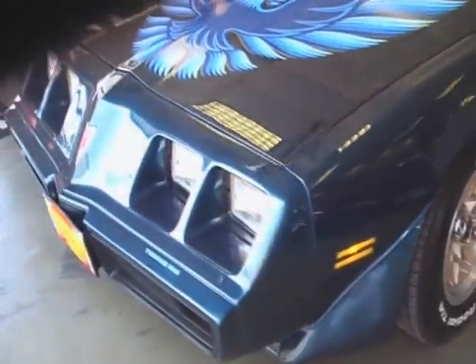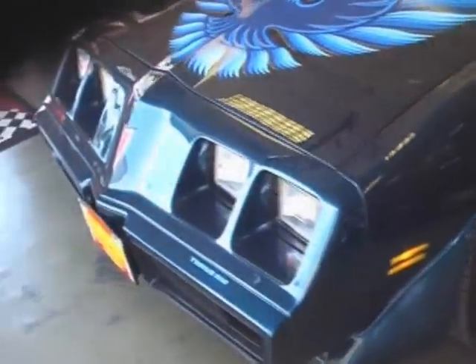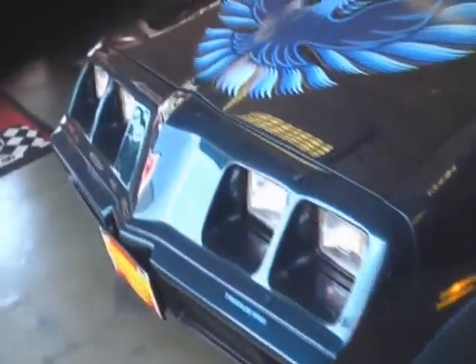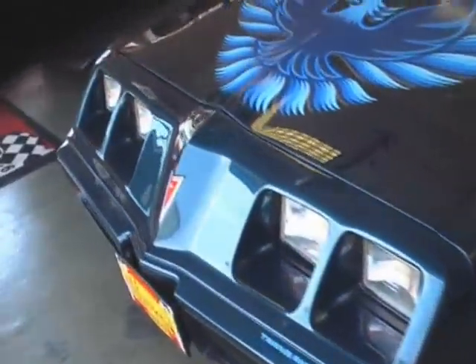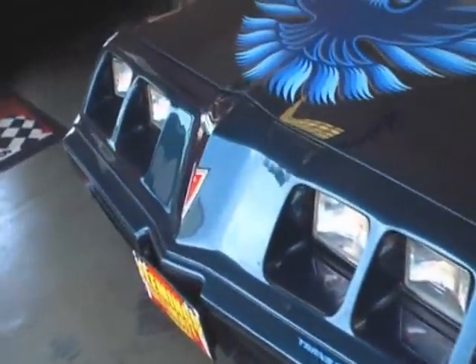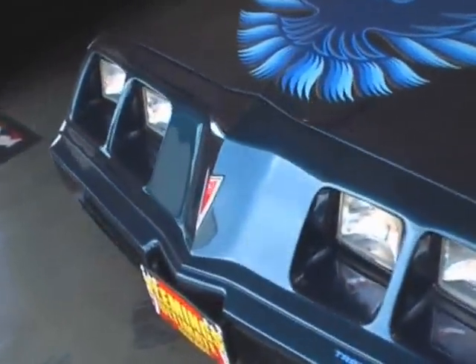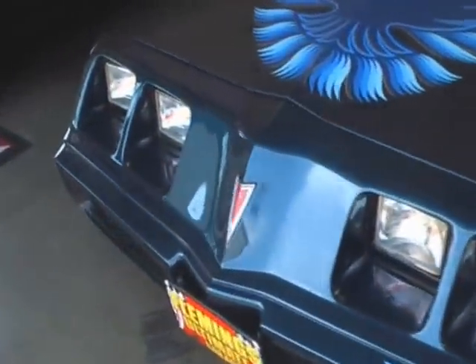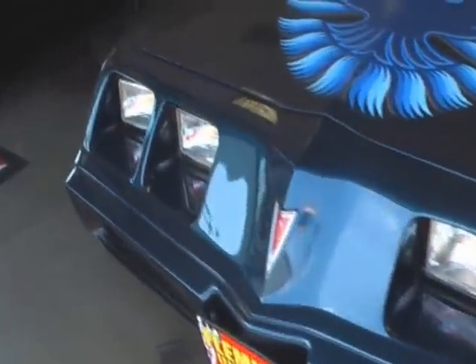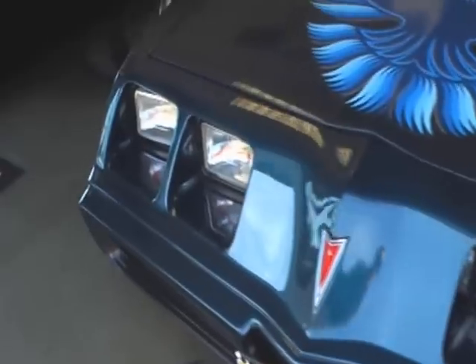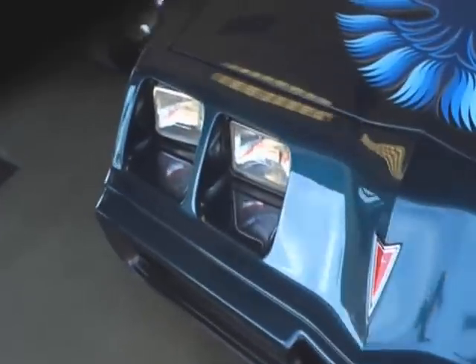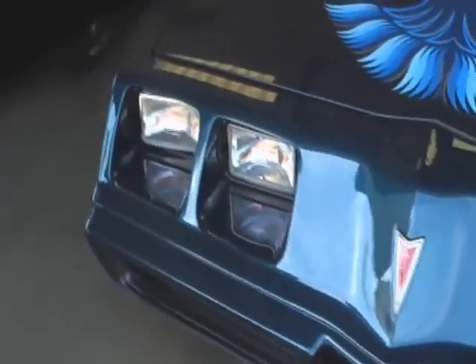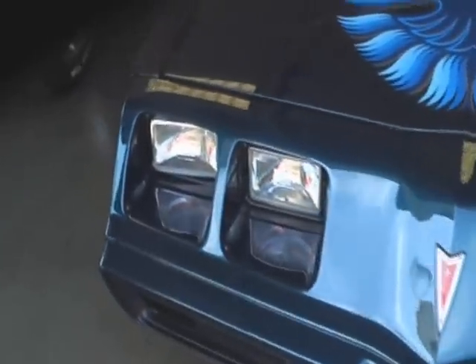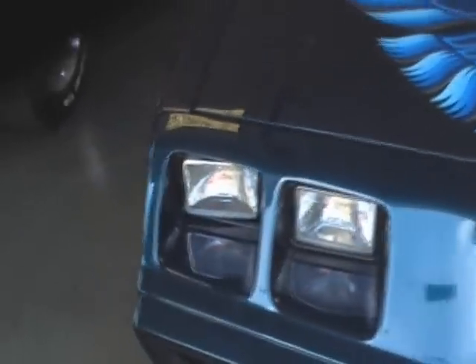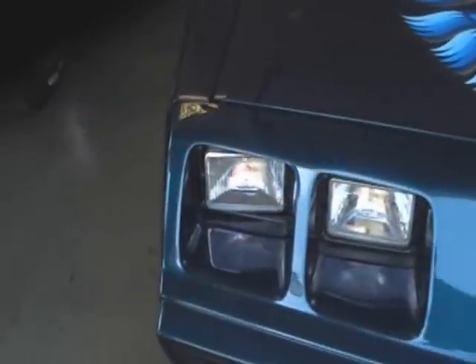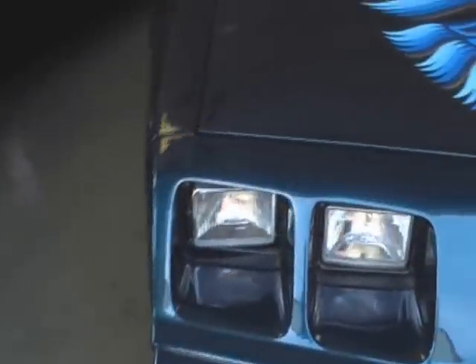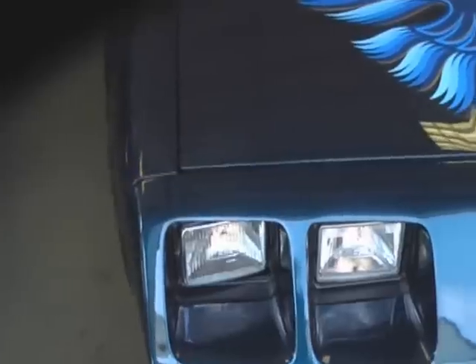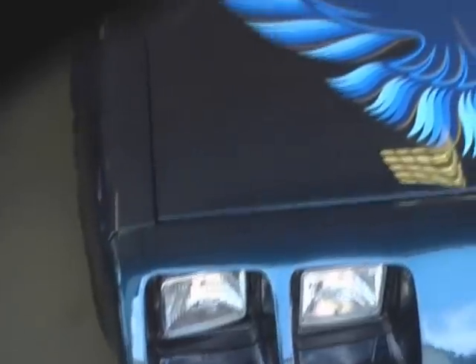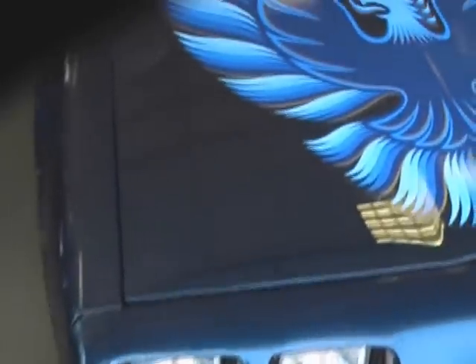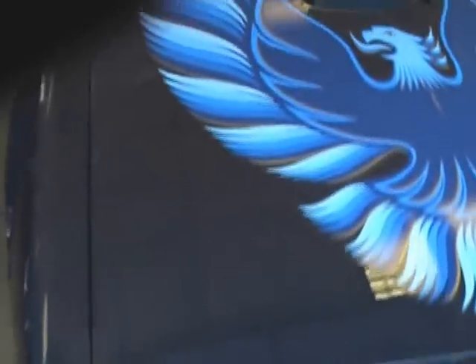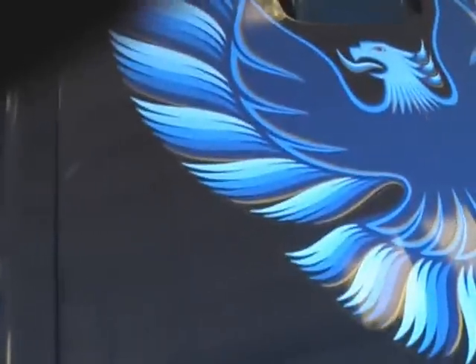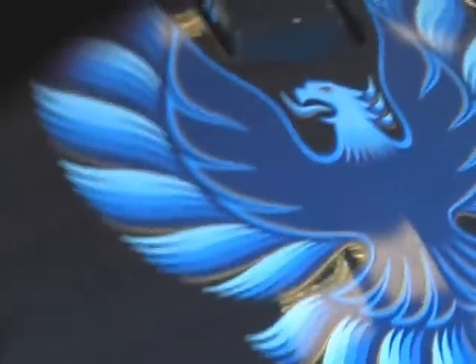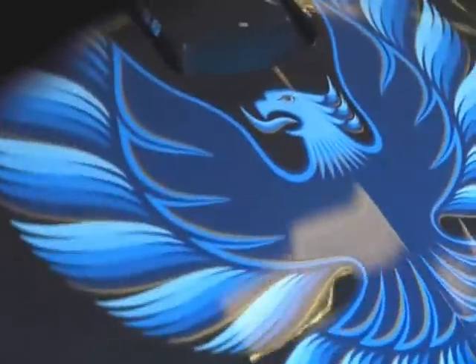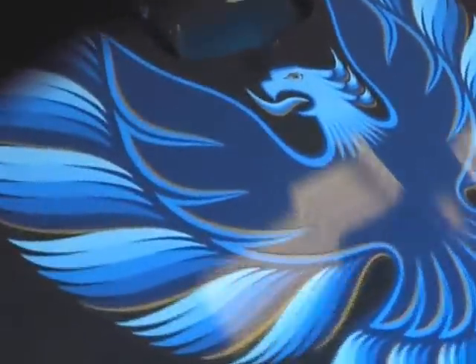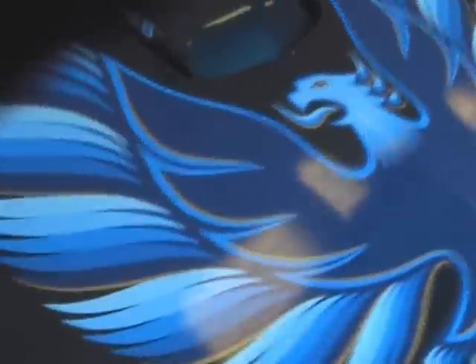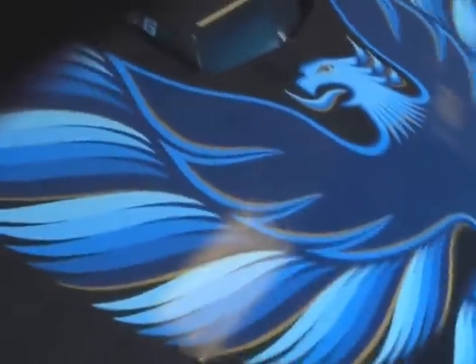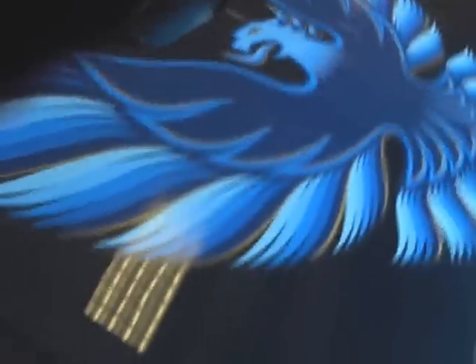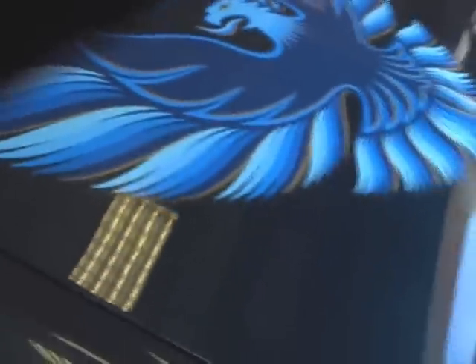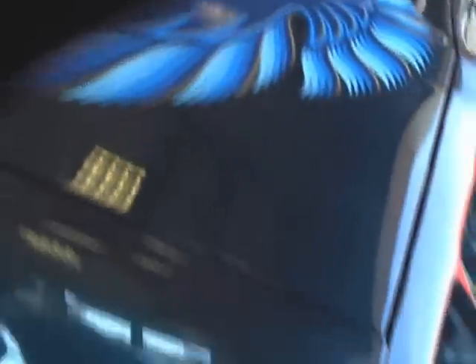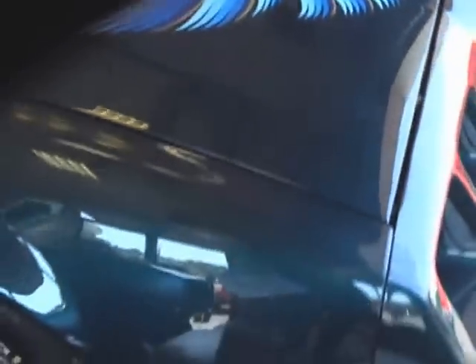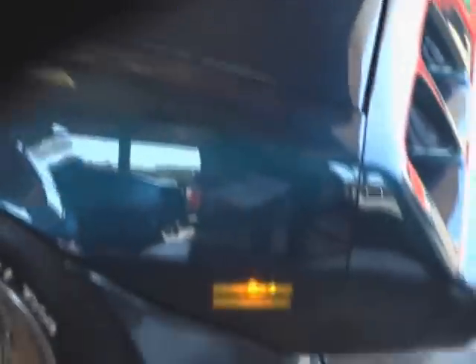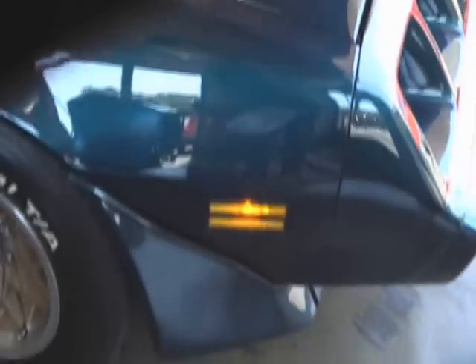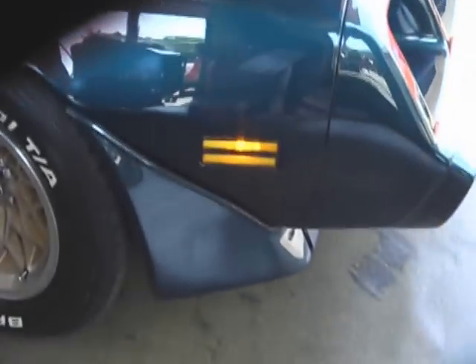Just refinished in its correct Nocturne Blue — that's the dark blue metallic. Absolutely stunning paint. Beautiful glitter, nice shine.